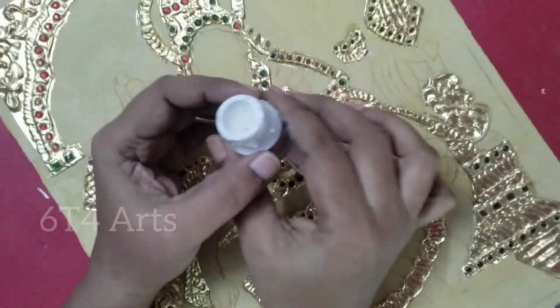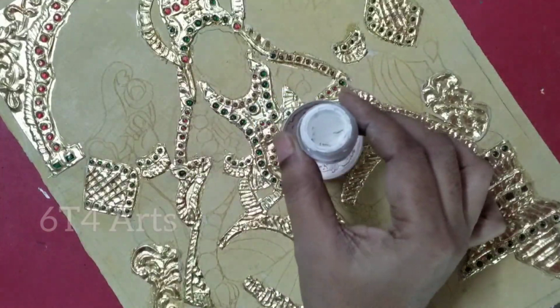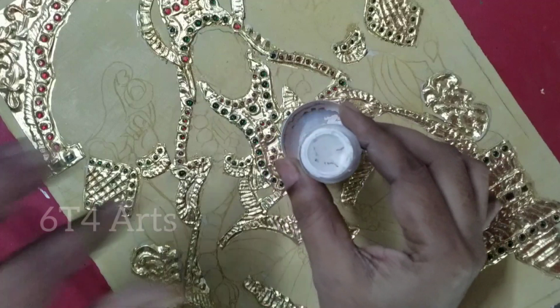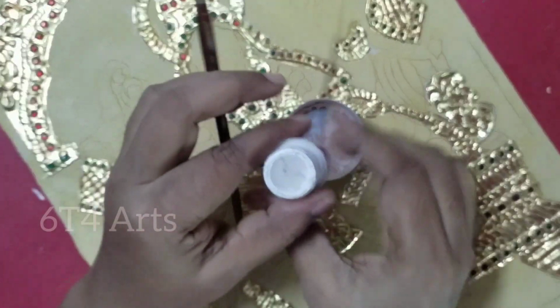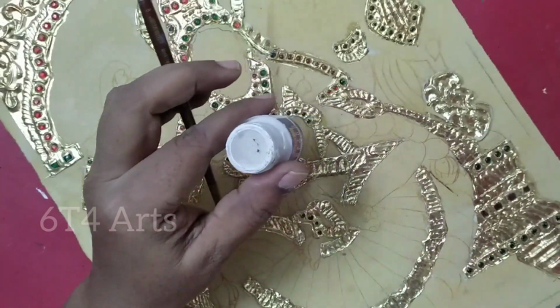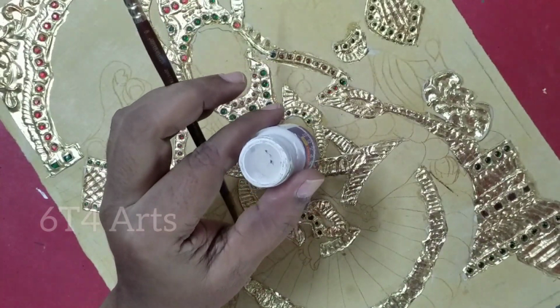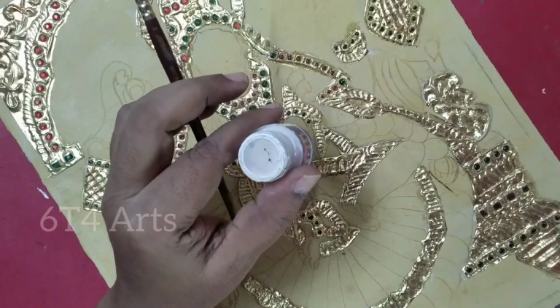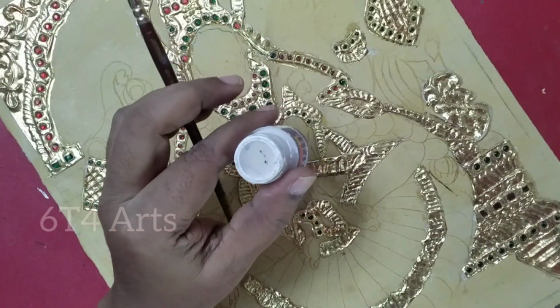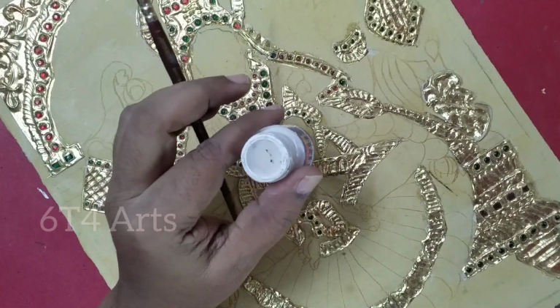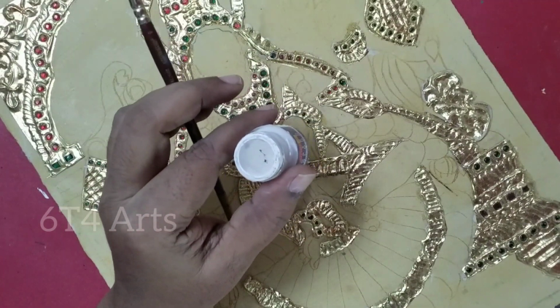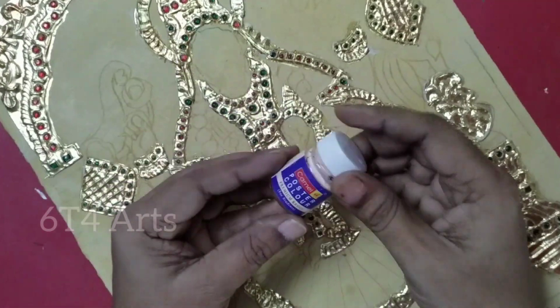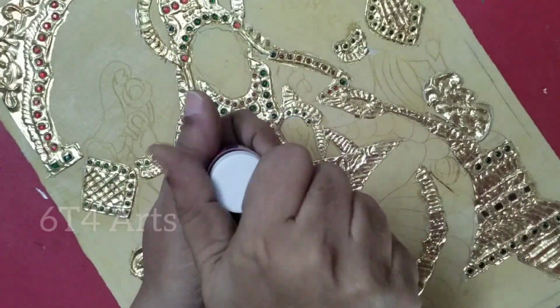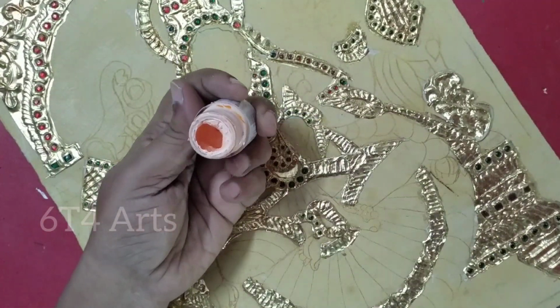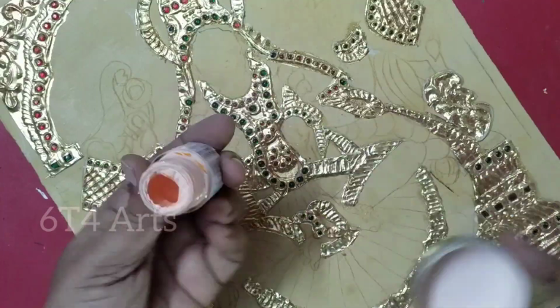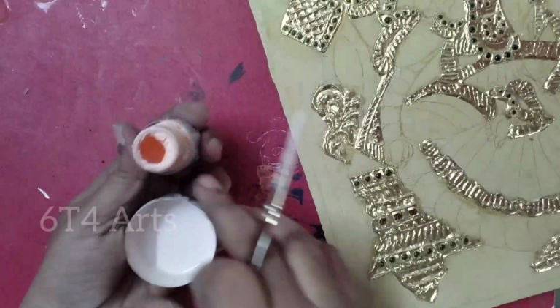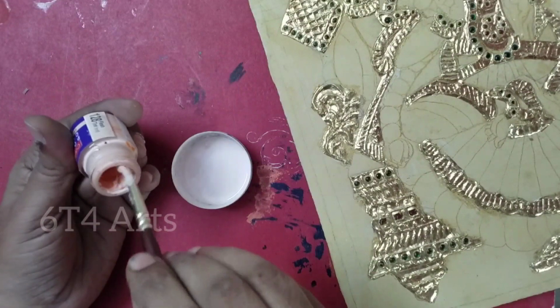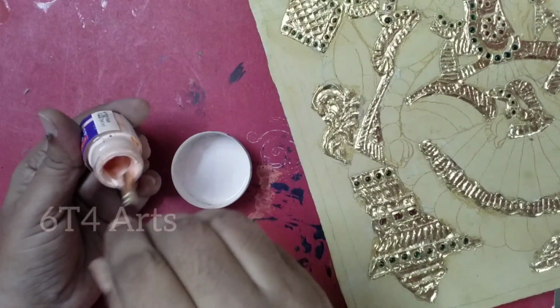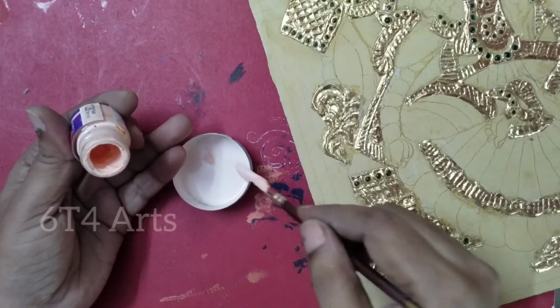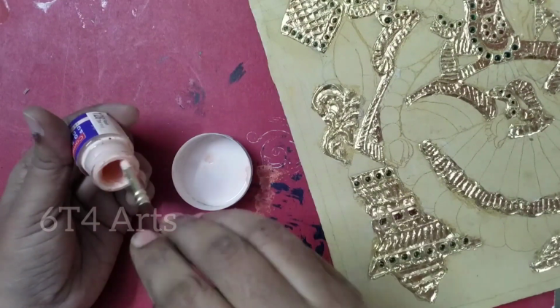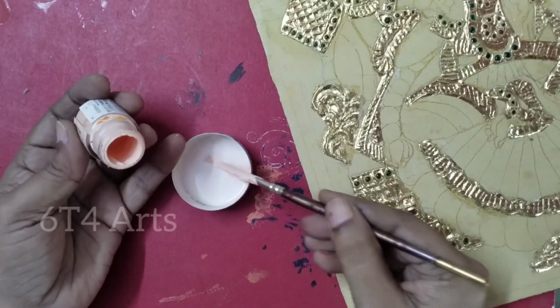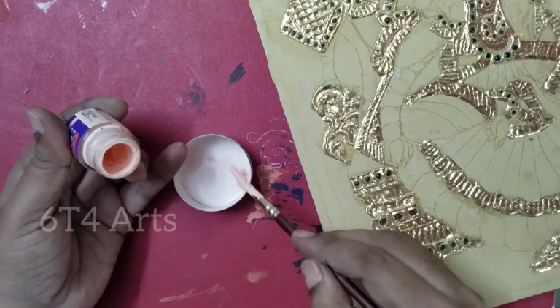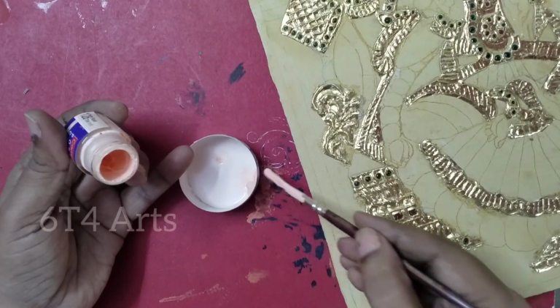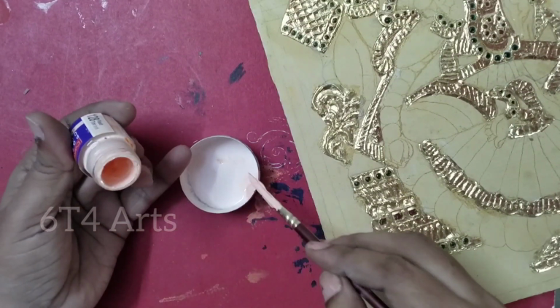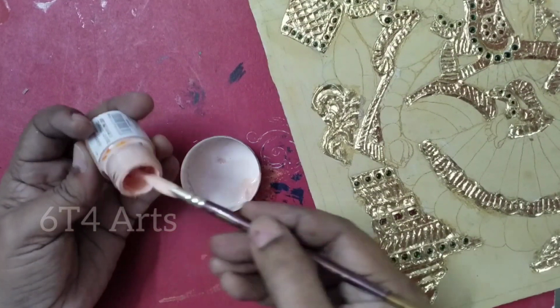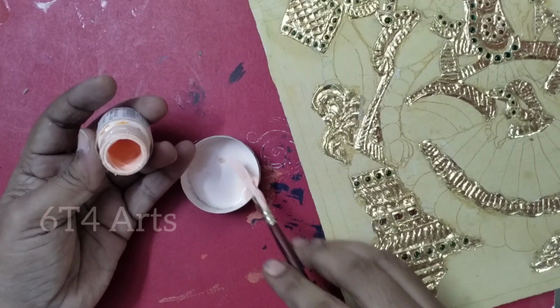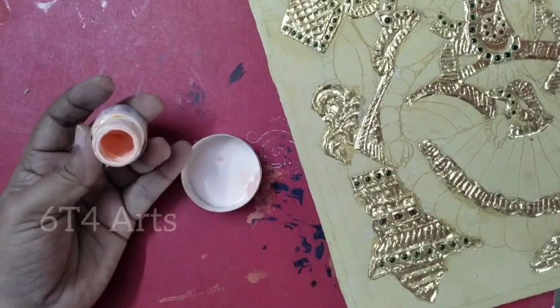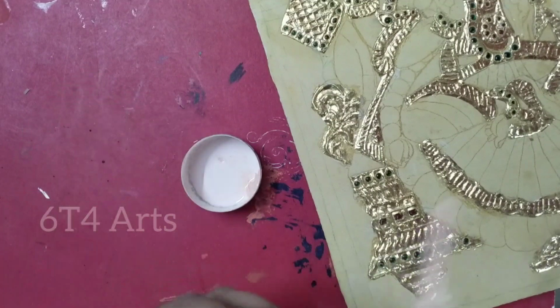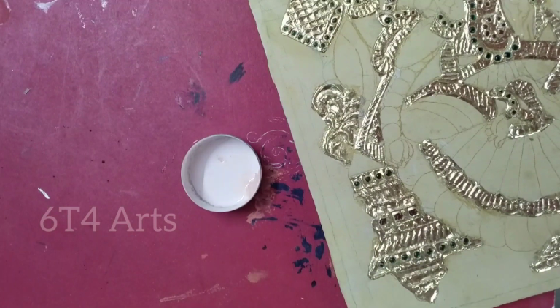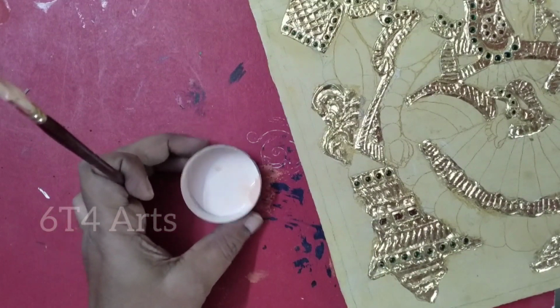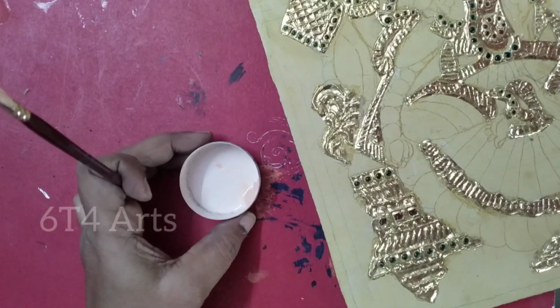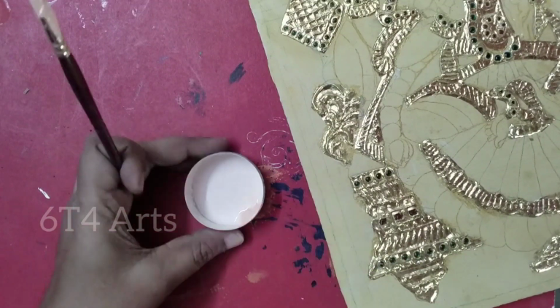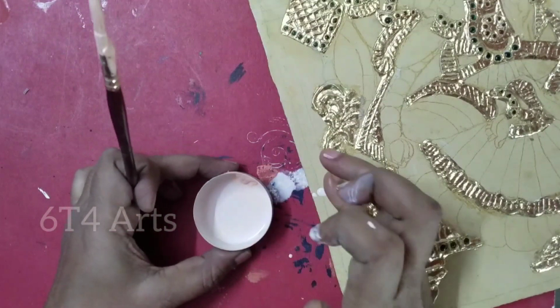We will have a lot of water mix with the same color. Dry paint will work with cracks. So let's try the colors.